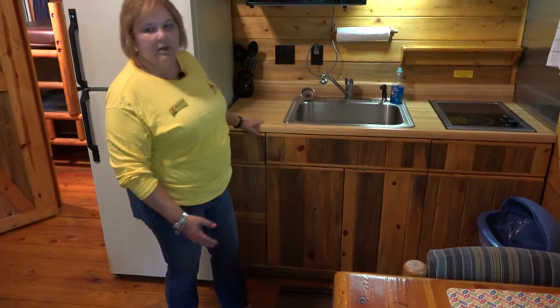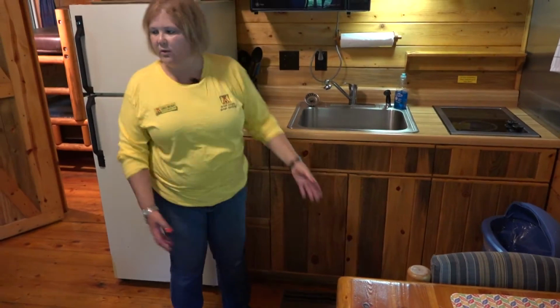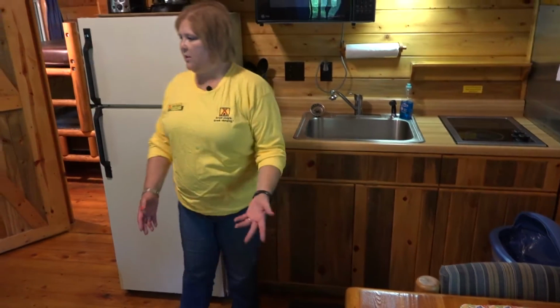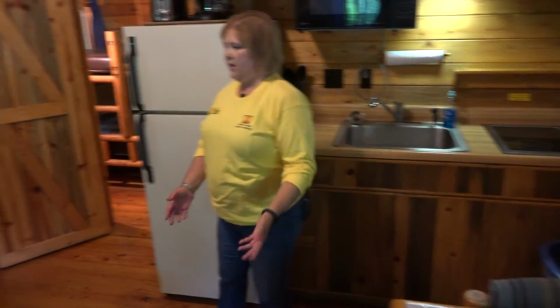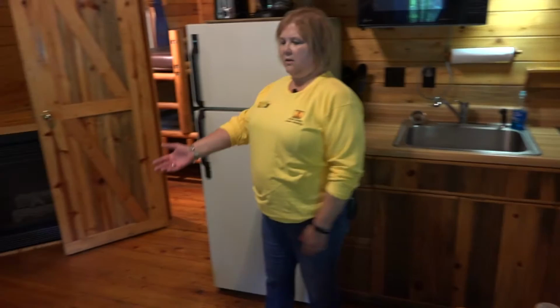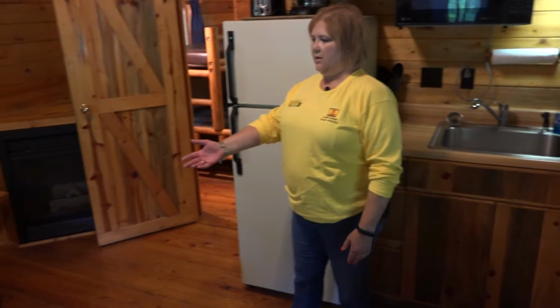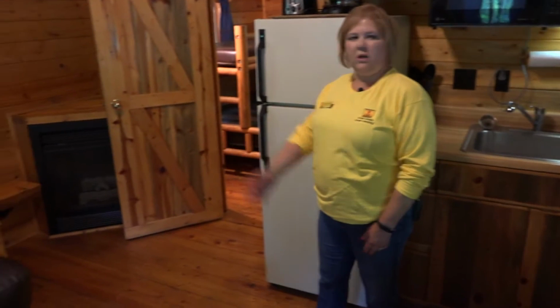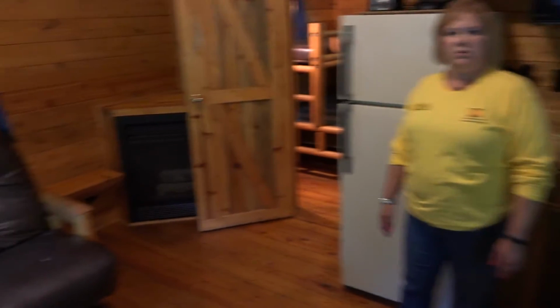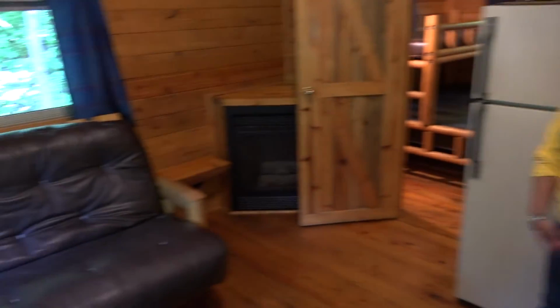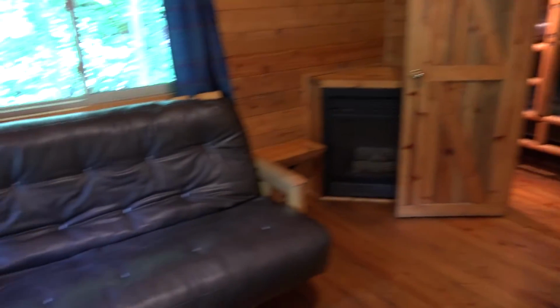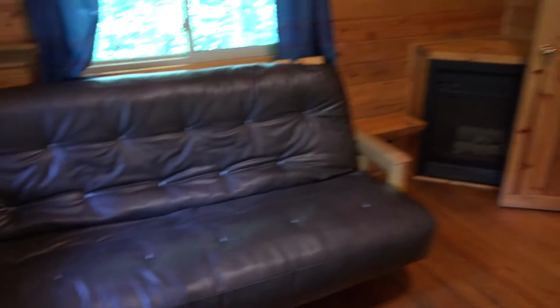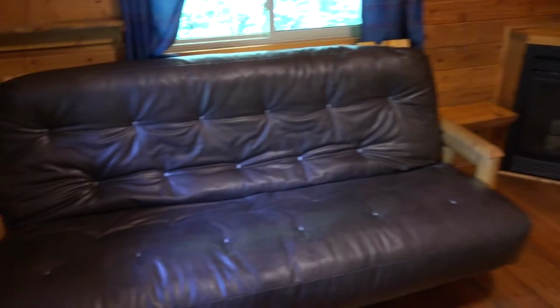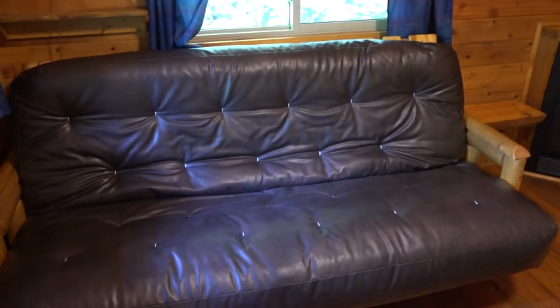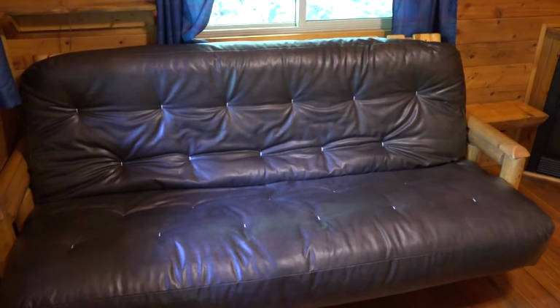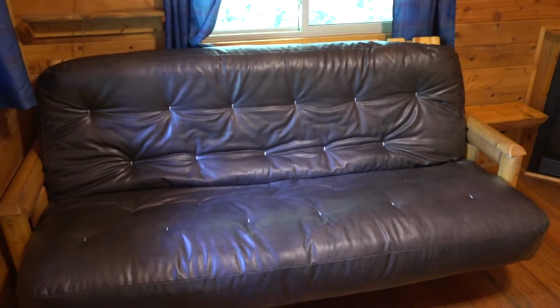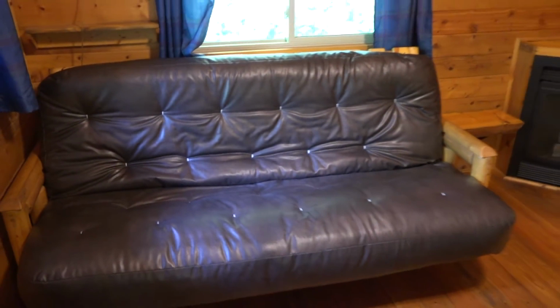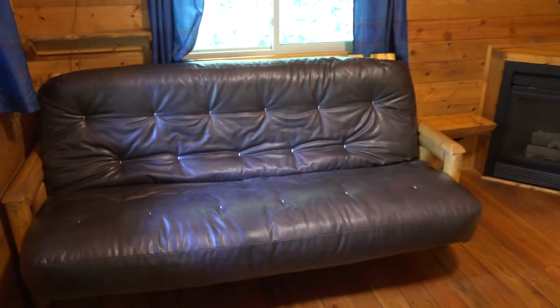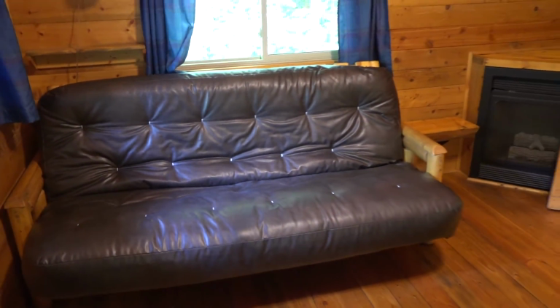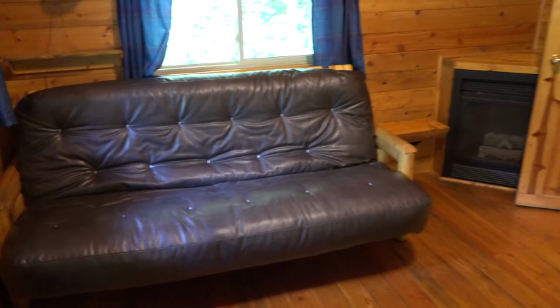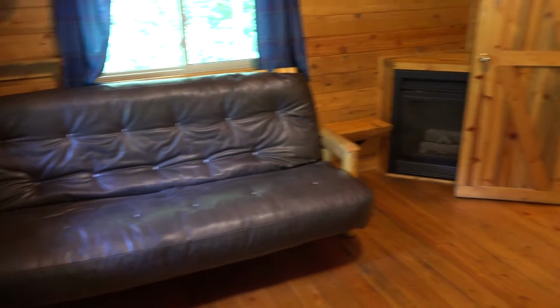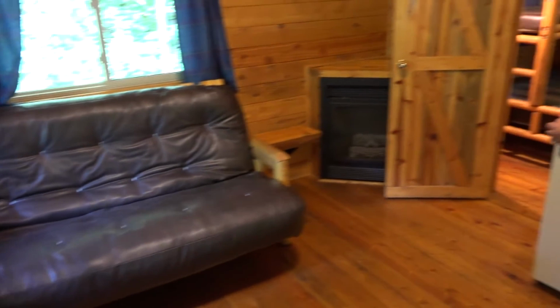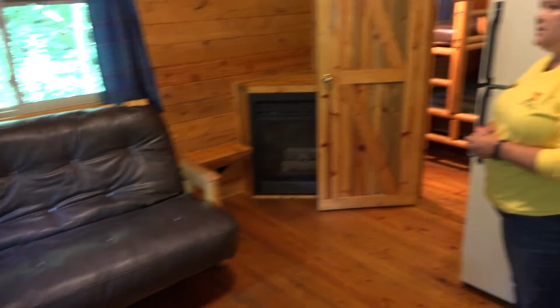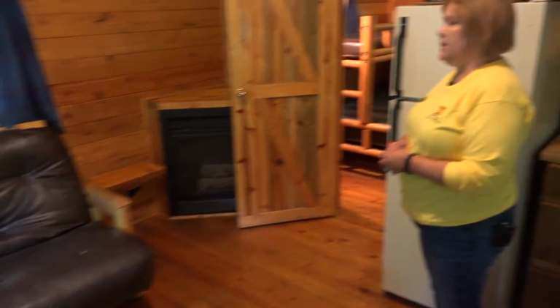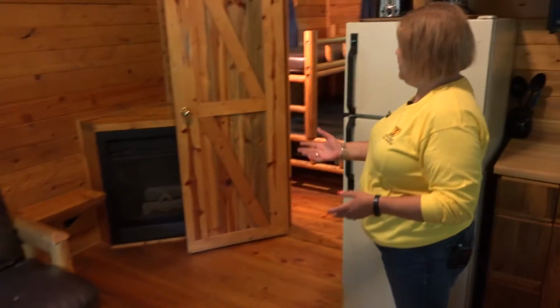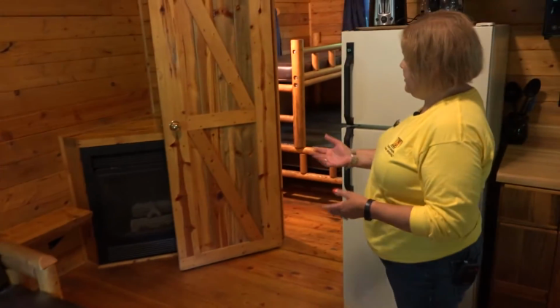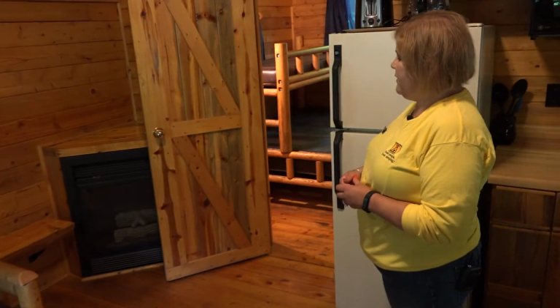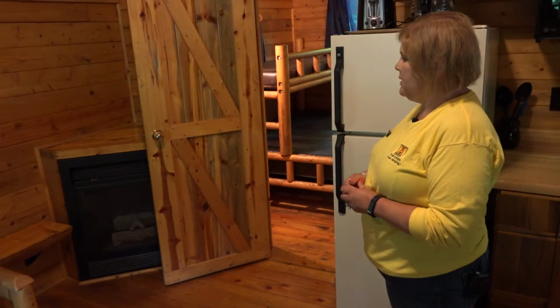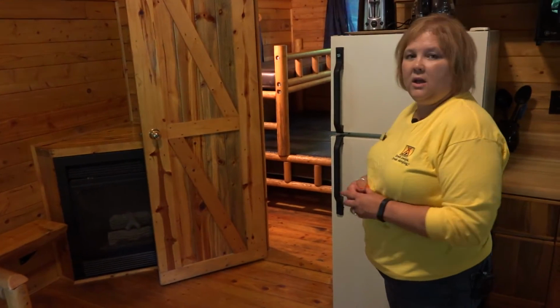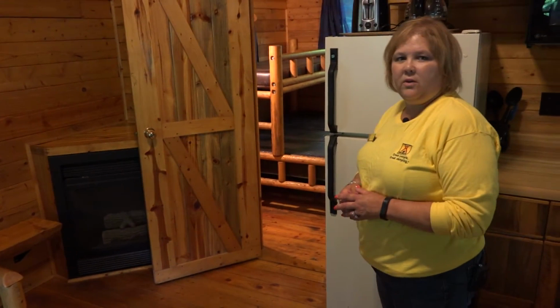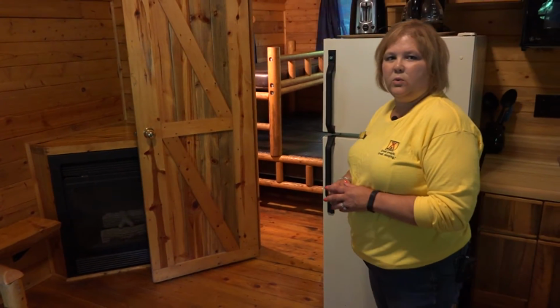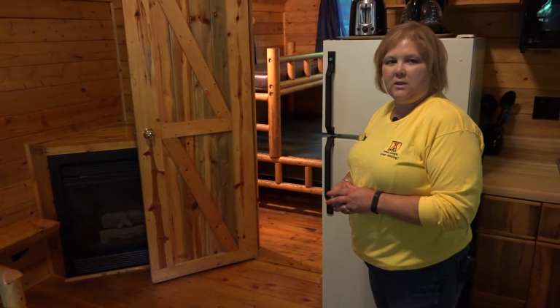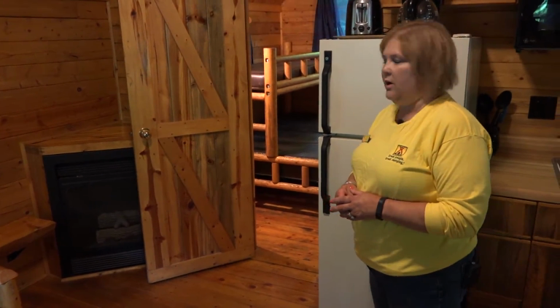Over here we have a futon couch — comfortable. It sleeps two, so it converts into another sleeping area. There's a propane fireplace for those cool nights in the fall.